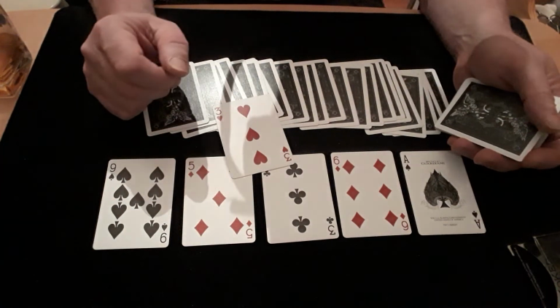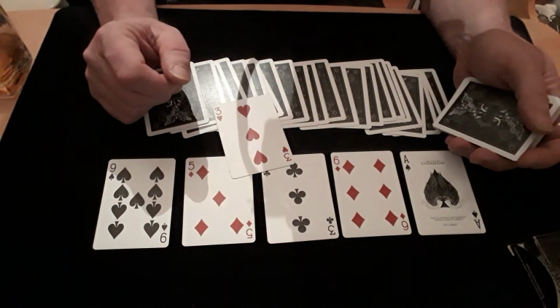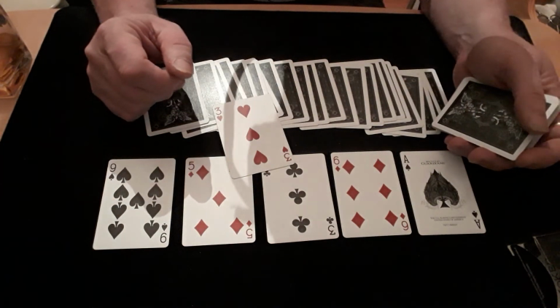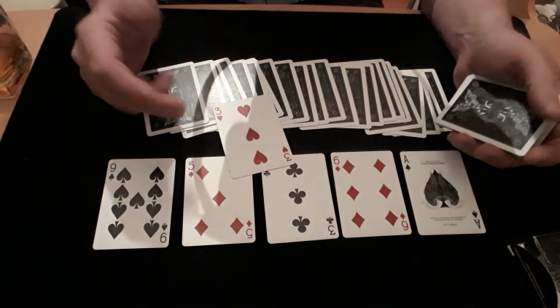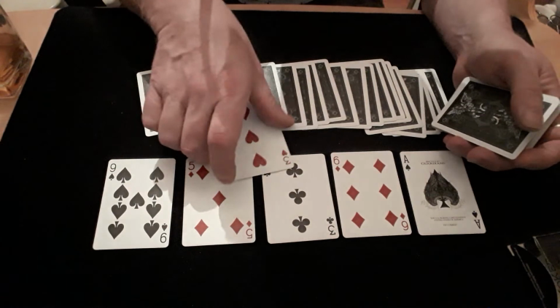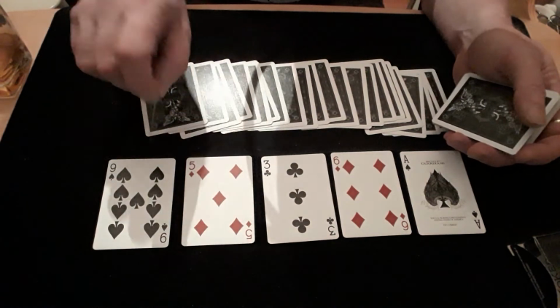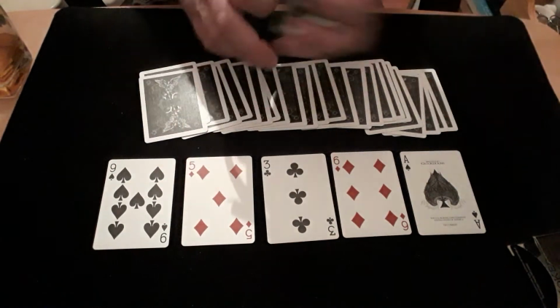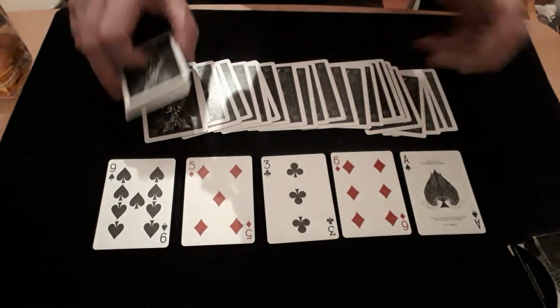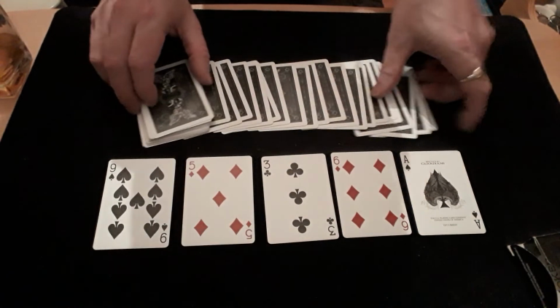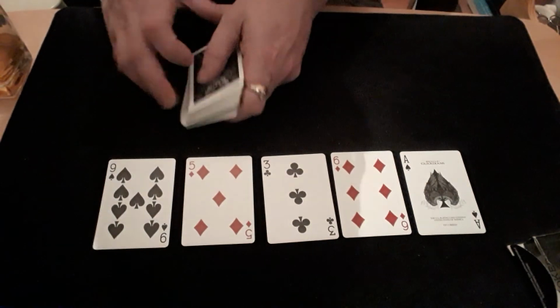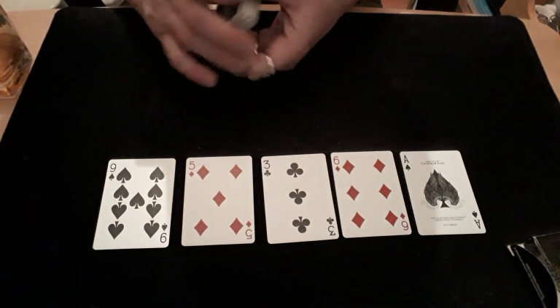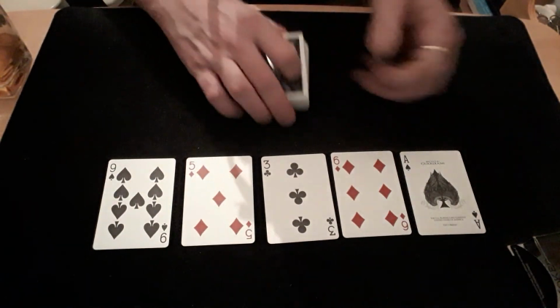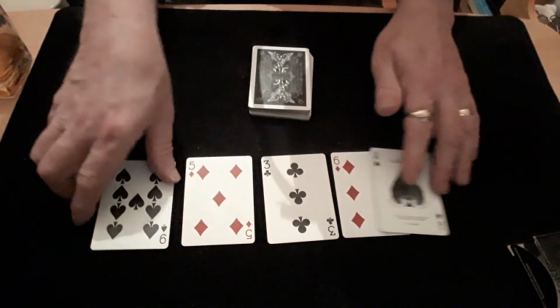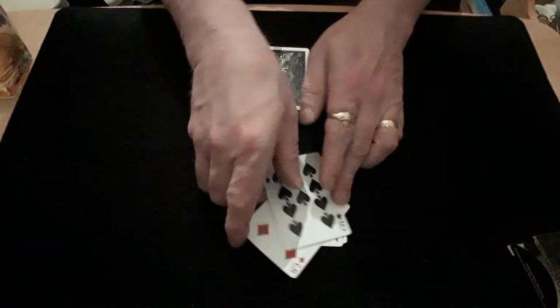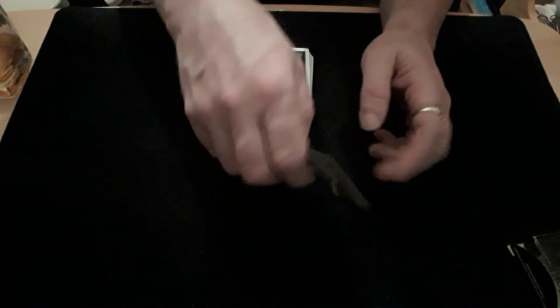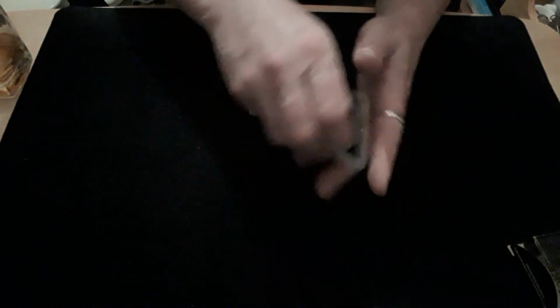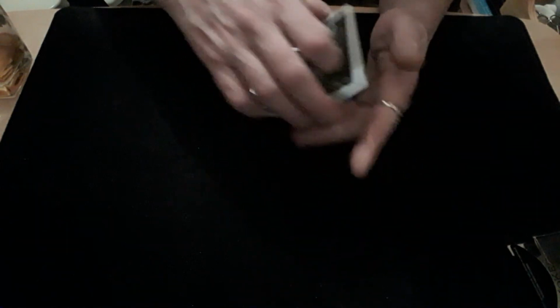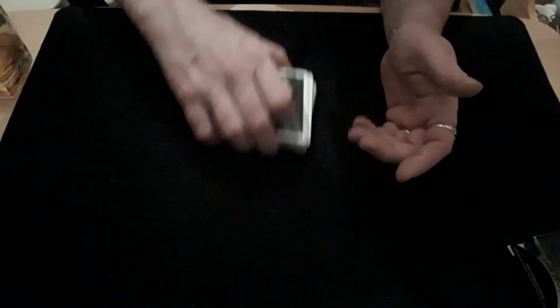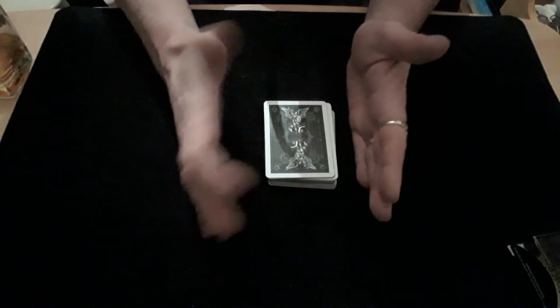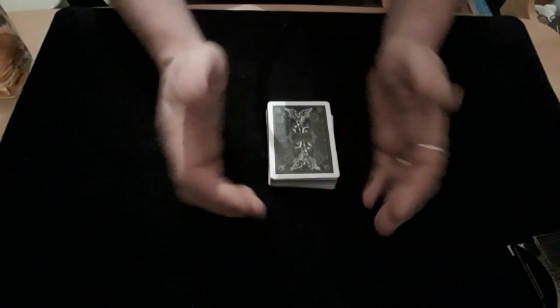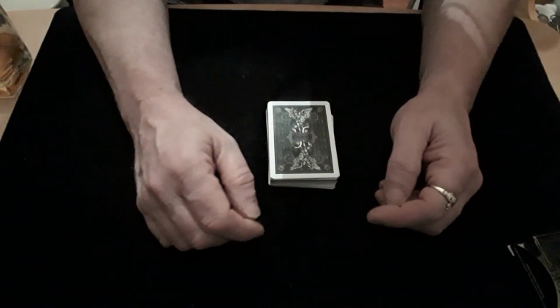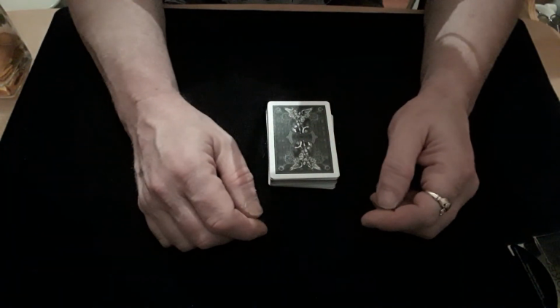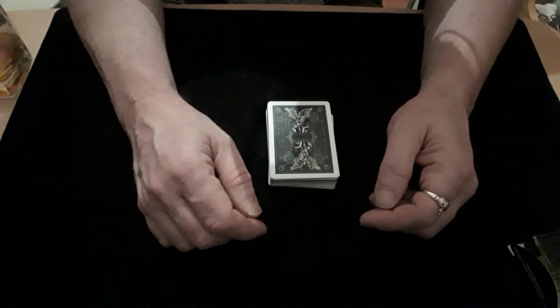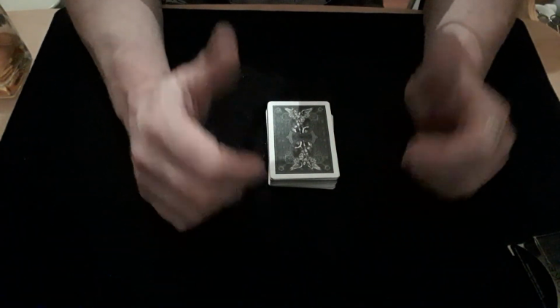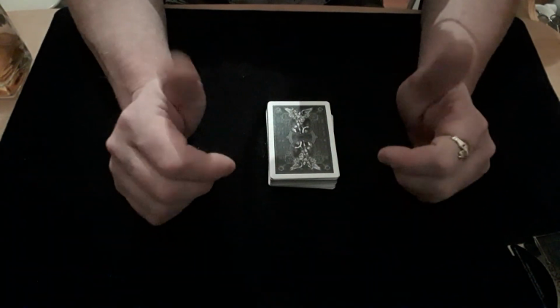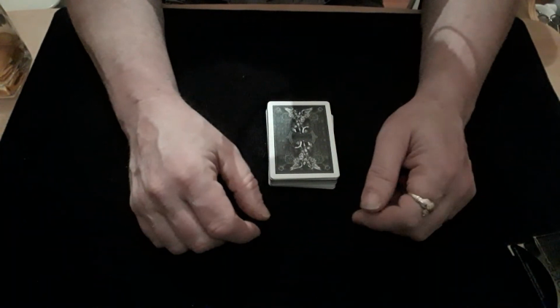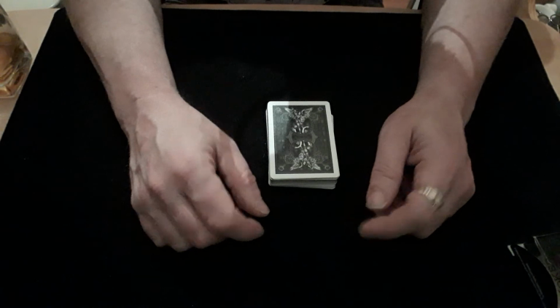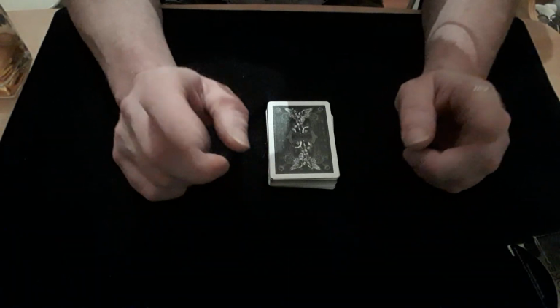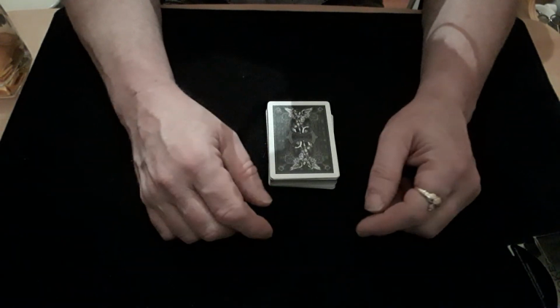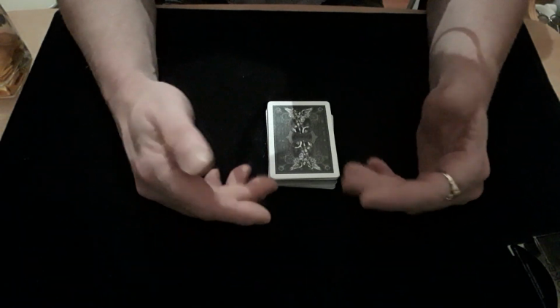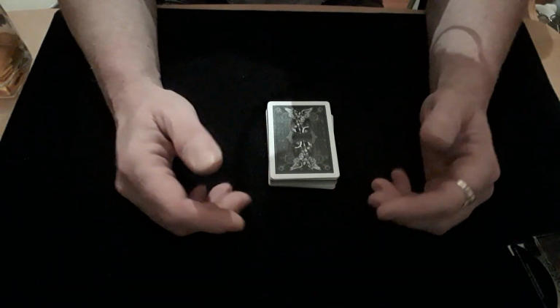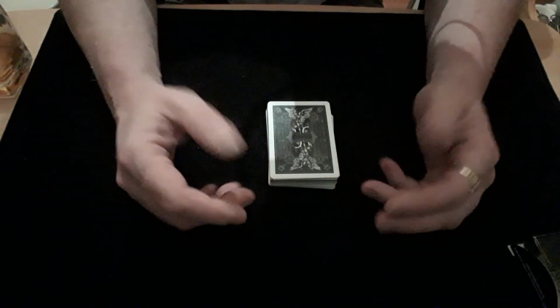Good job you didn't say they were going to win a million pounds or you'd be skint! So there we go — that's how it's done. Completely easy self-working lottery trick. I hope you enjoyed it, thank you very much for watching, and I'll see you again soon with another trick.